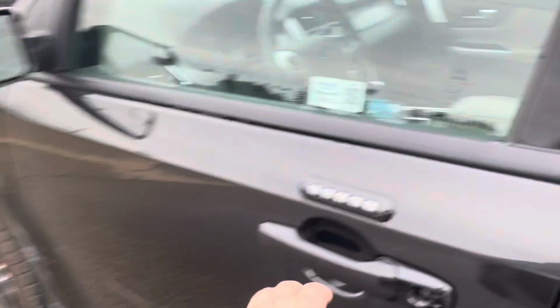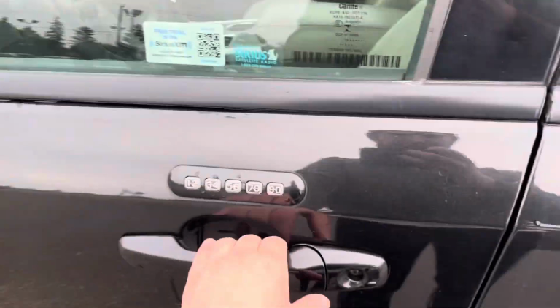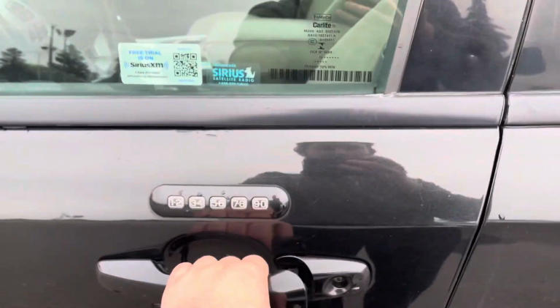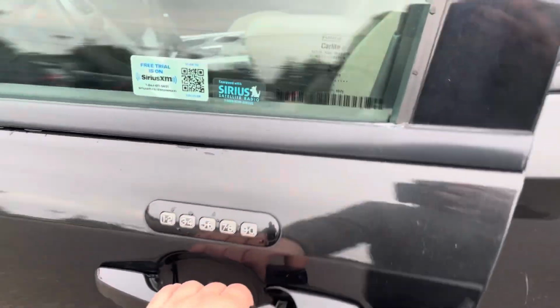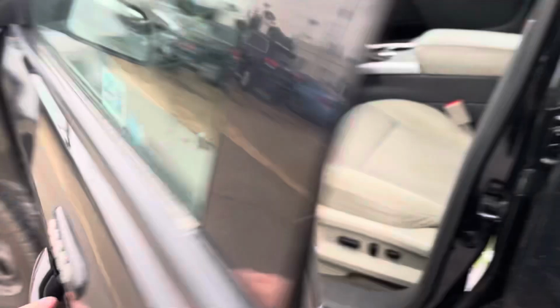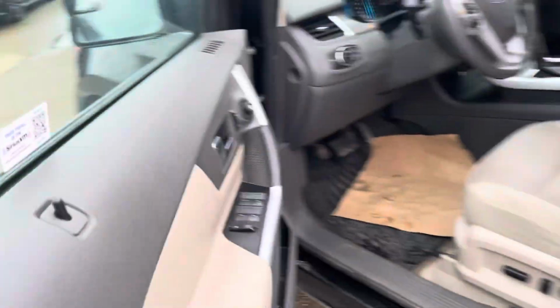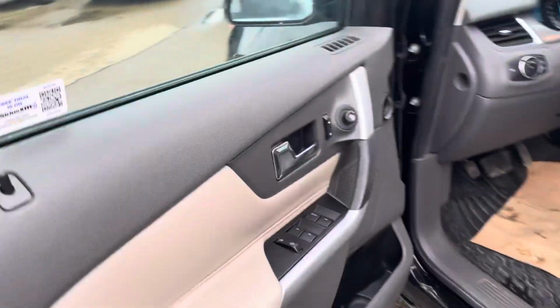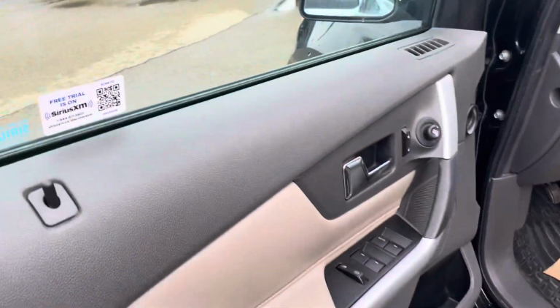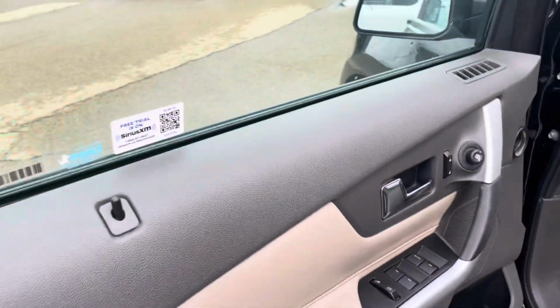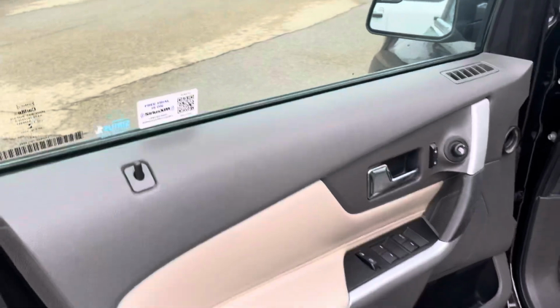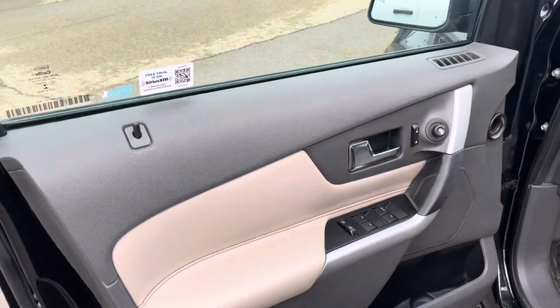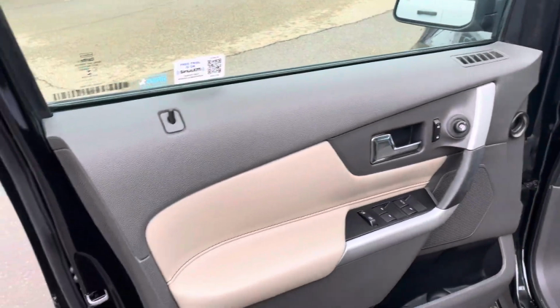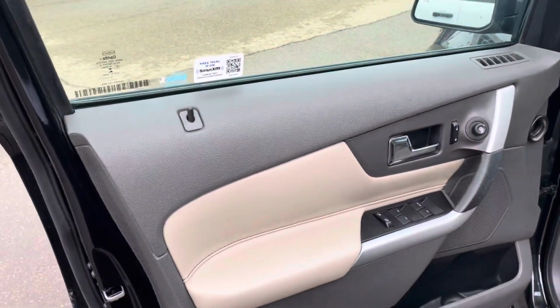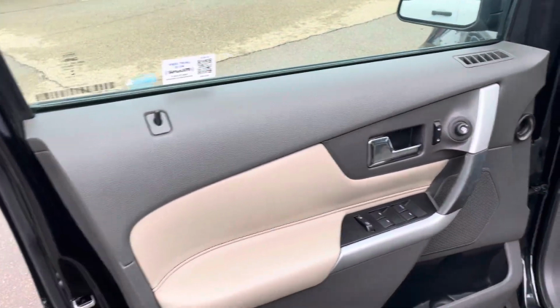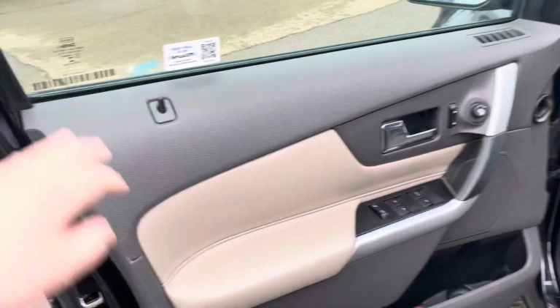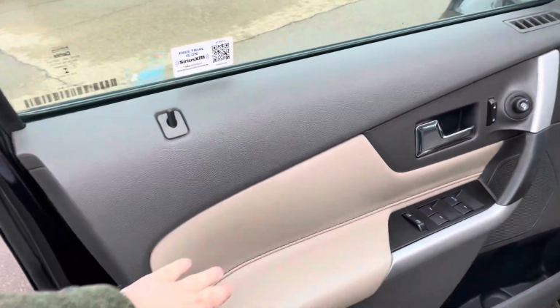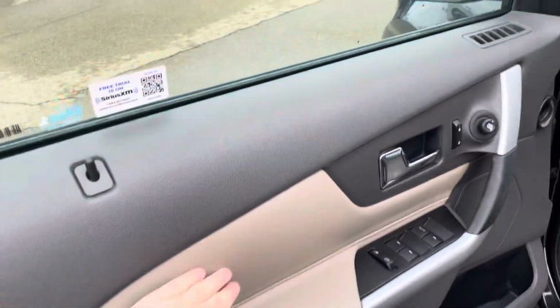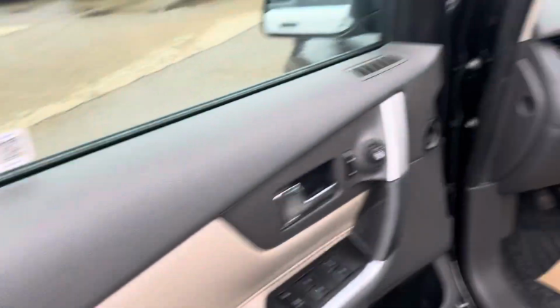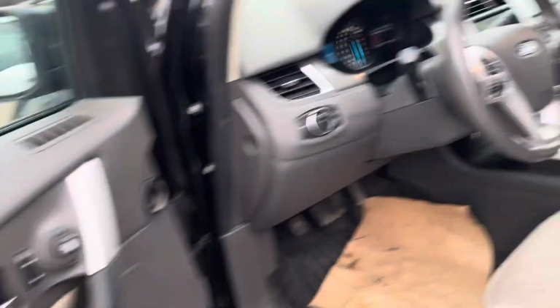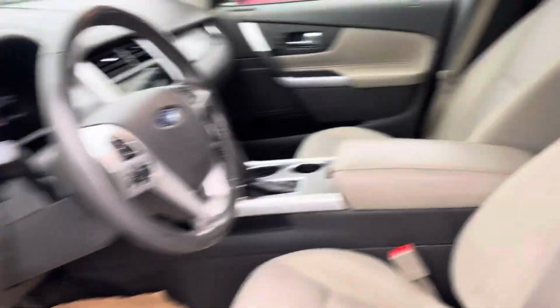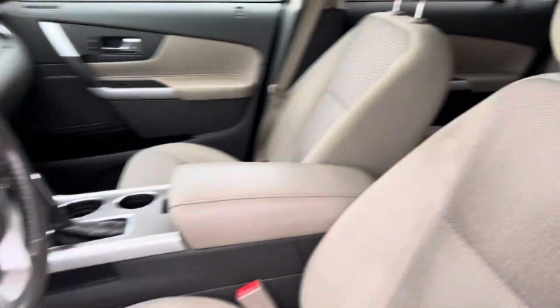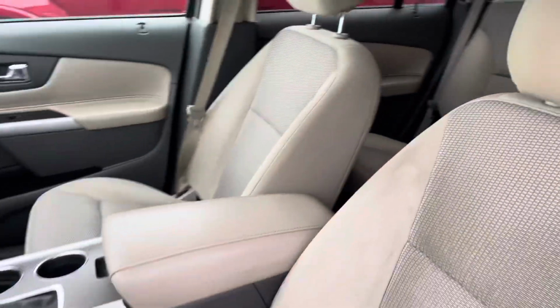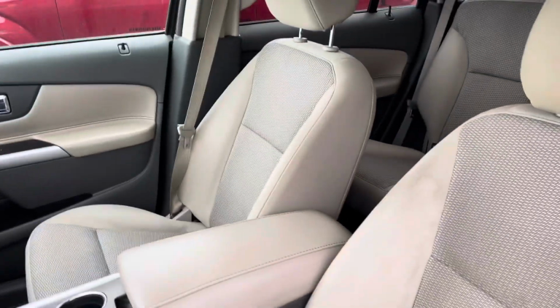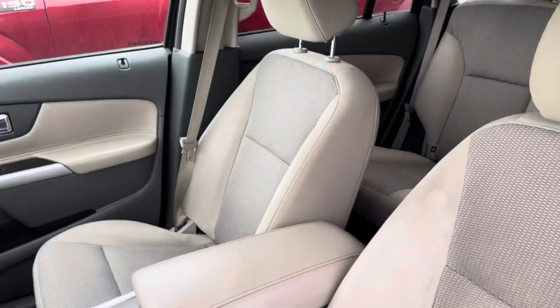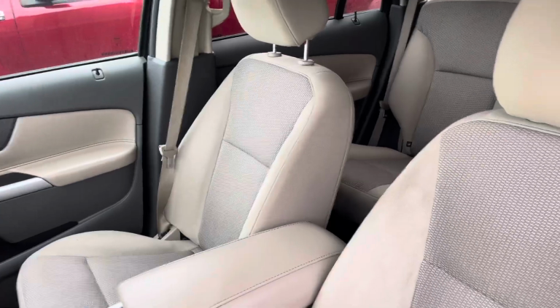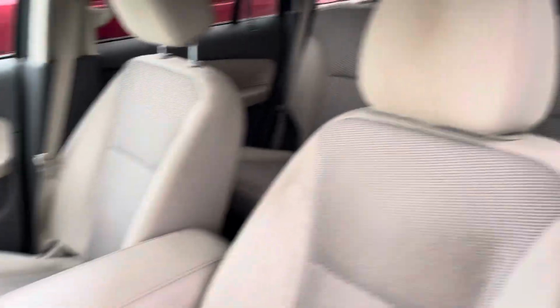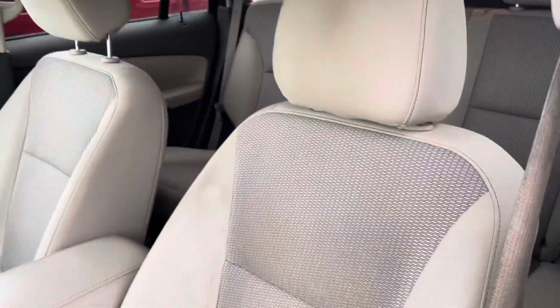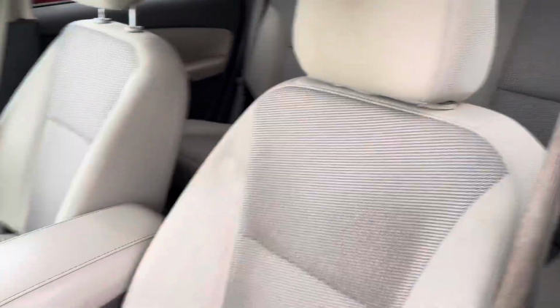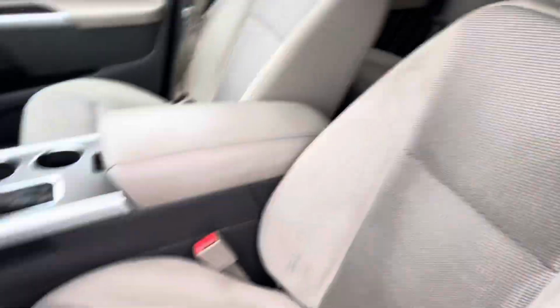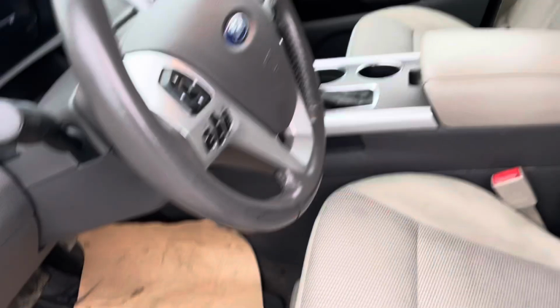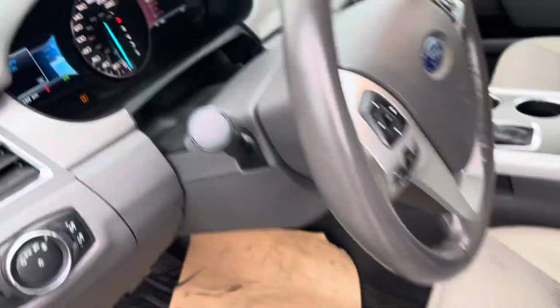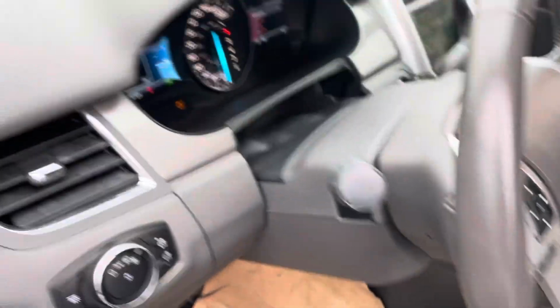Keyless entry, and then opening up this side of the door, you have this nice door trim with the two-tone color, and the cloth in the front is in equally great condition.